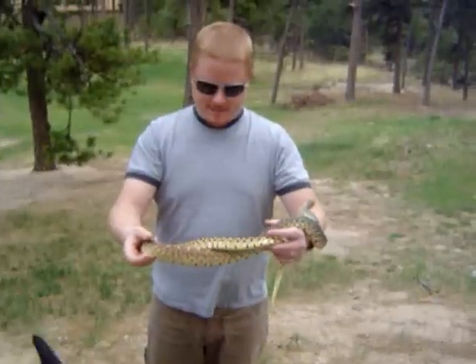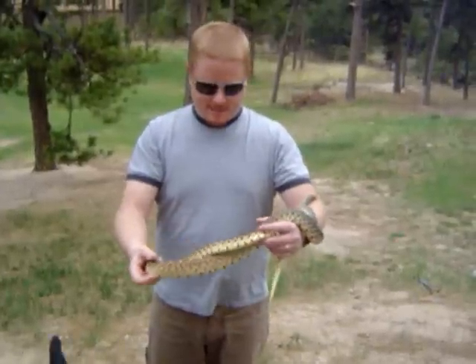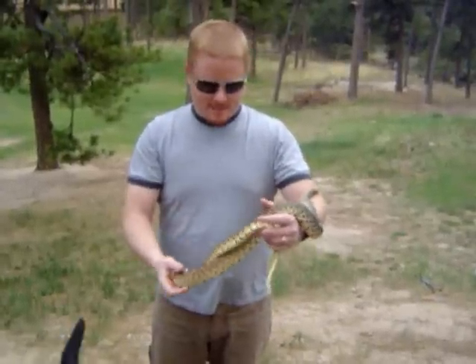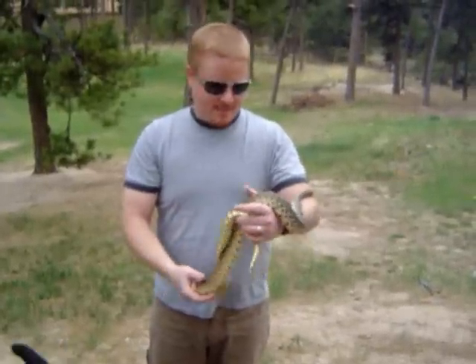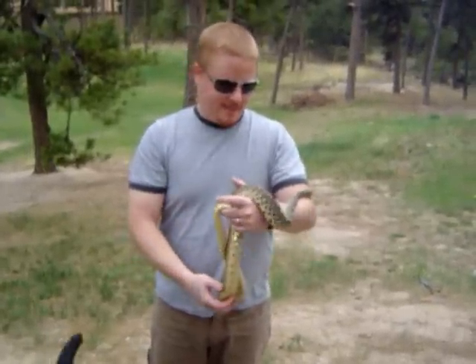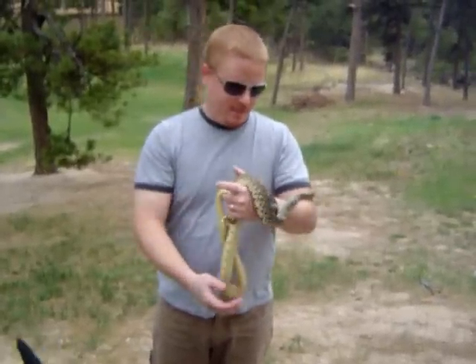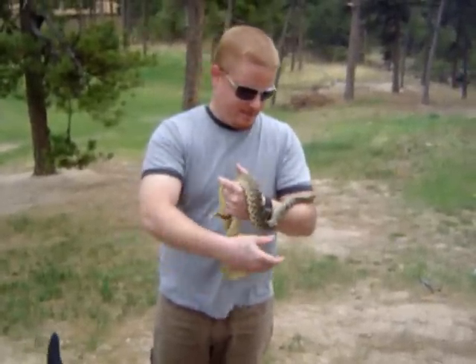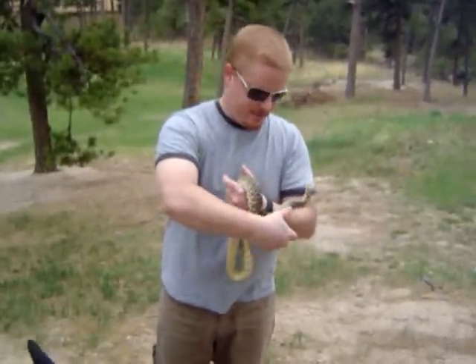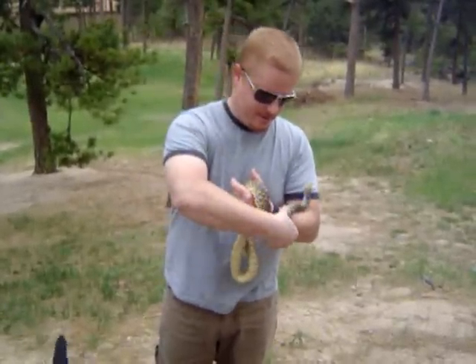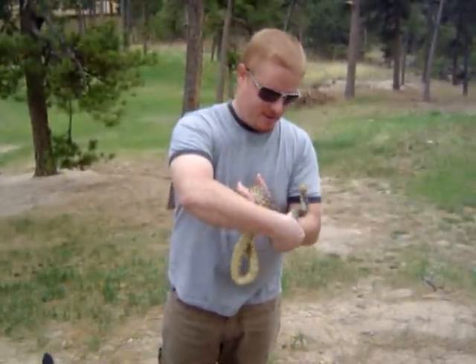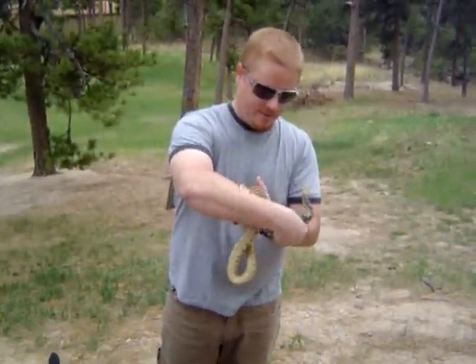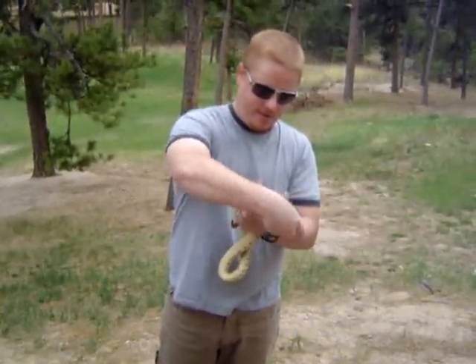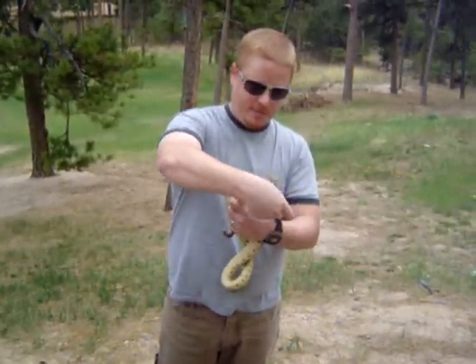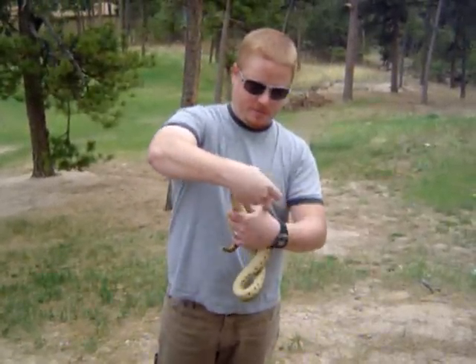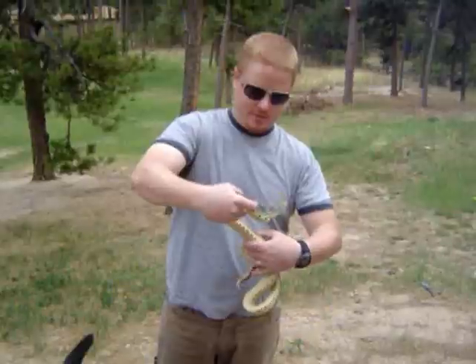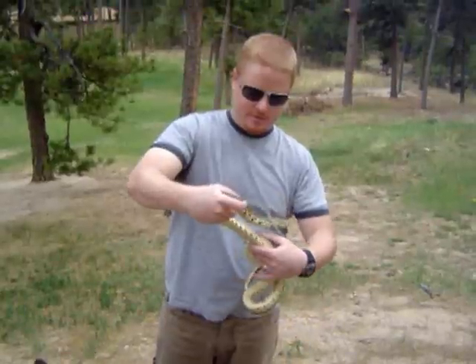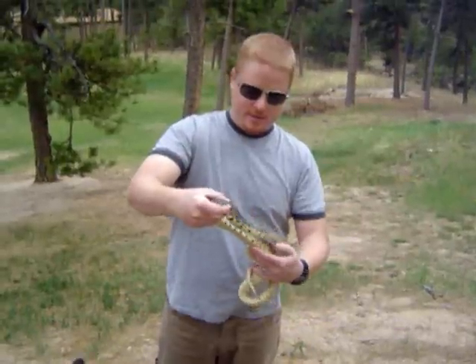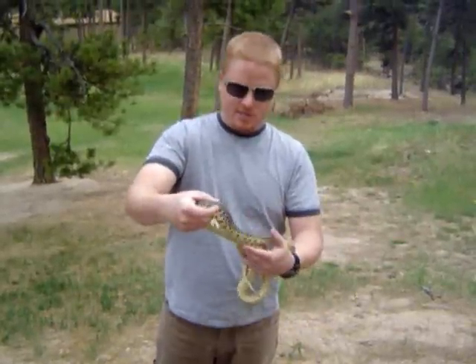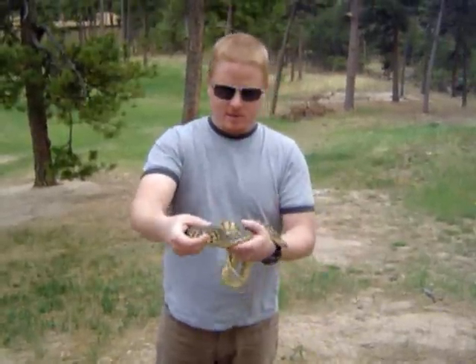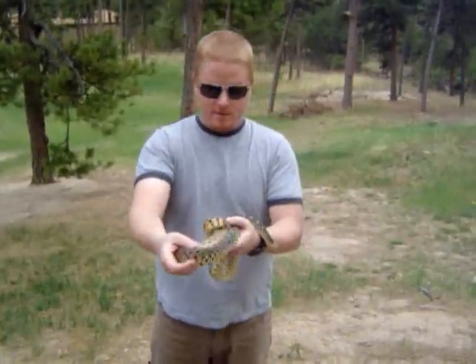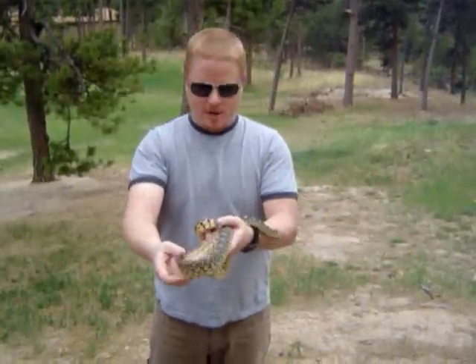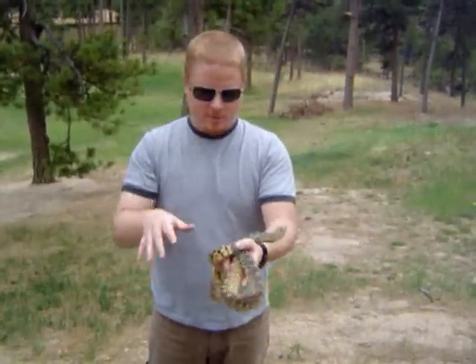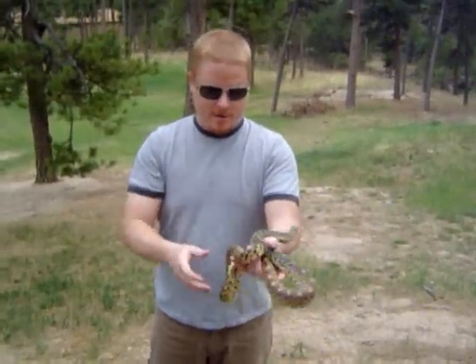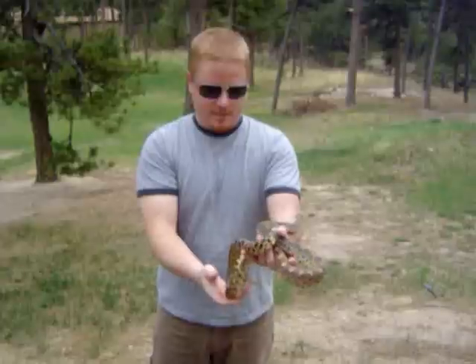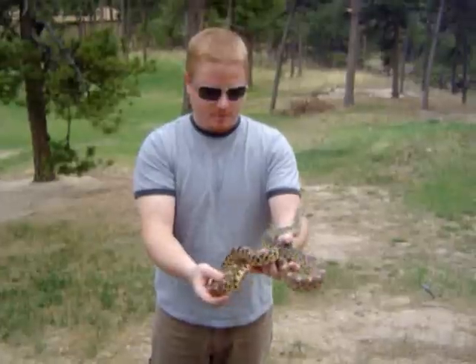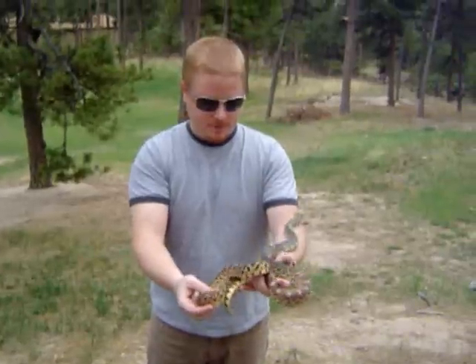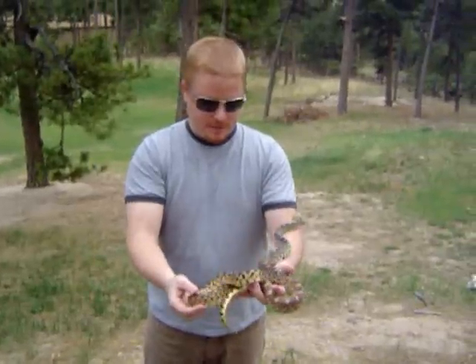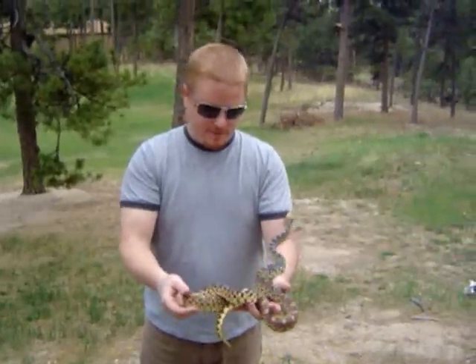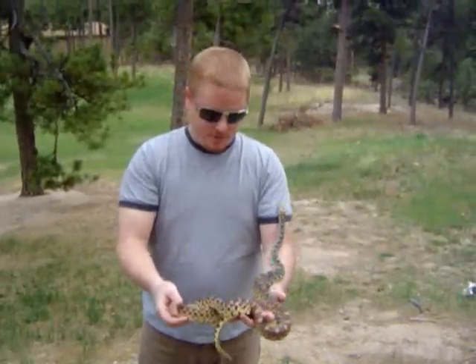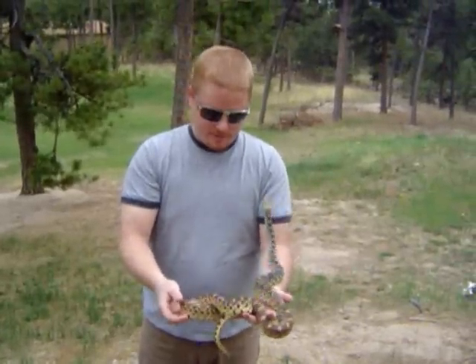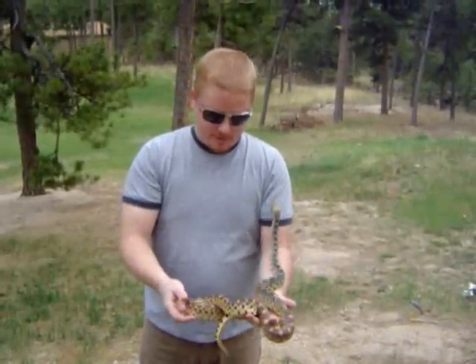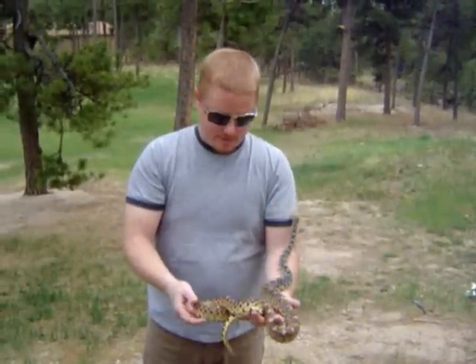He's lucky to be alive because the car that was behind me almost hit him too. Actually, the car that was behind me went right over the top of him. And if he had moved, he would have been a goner.